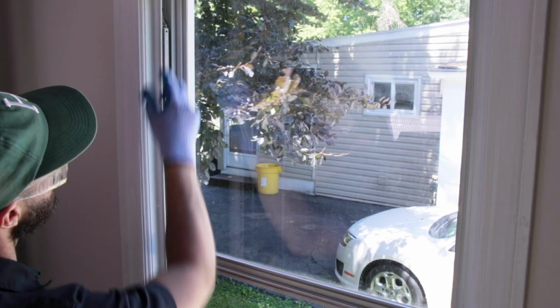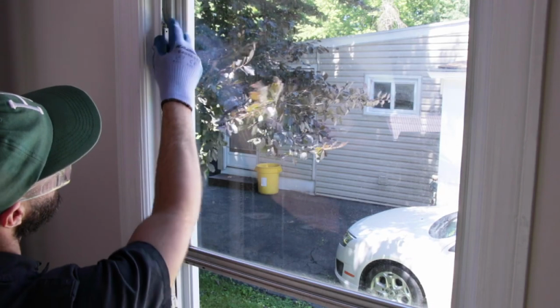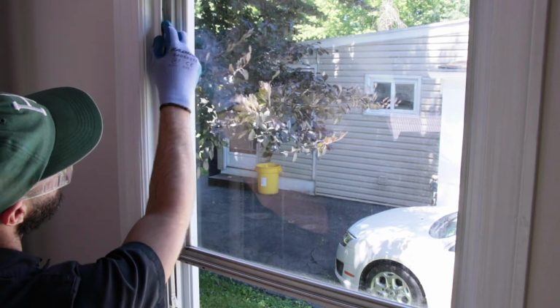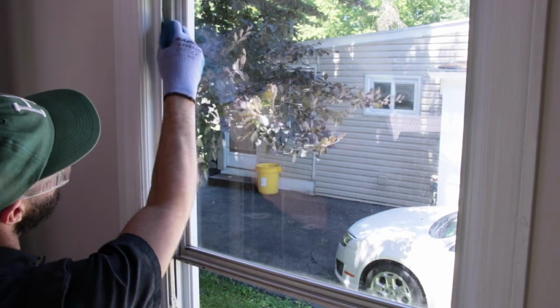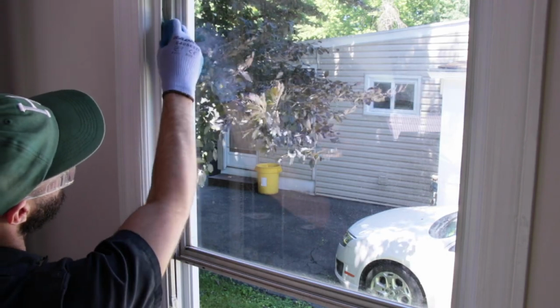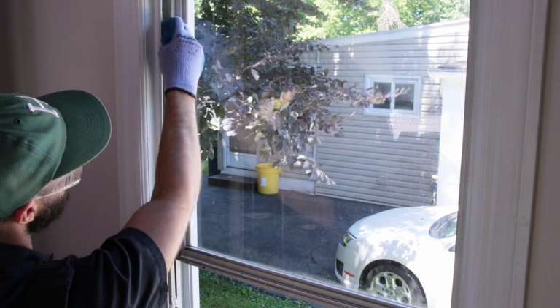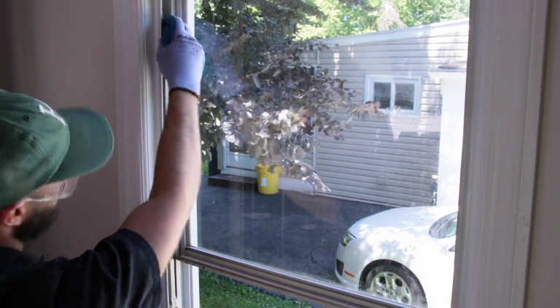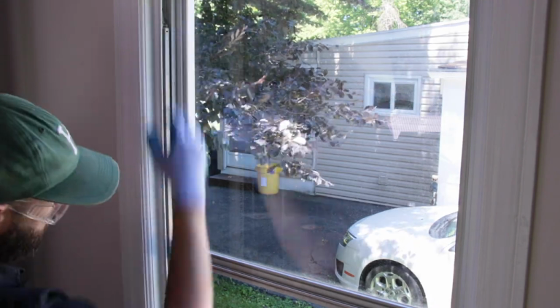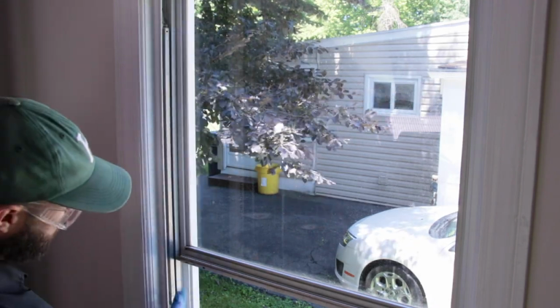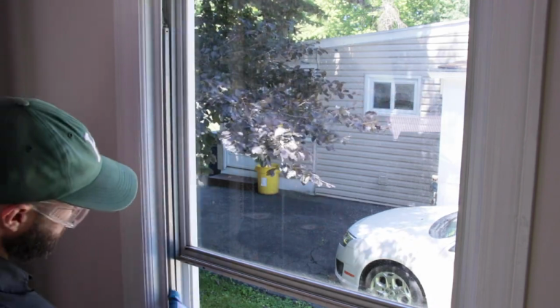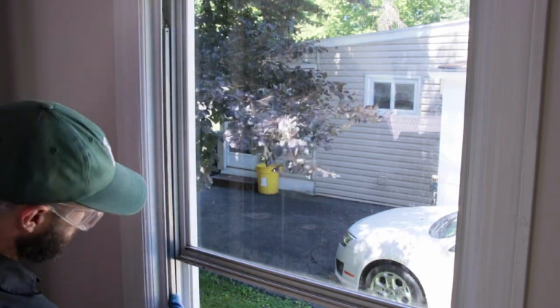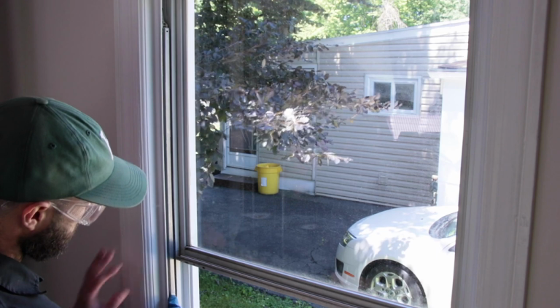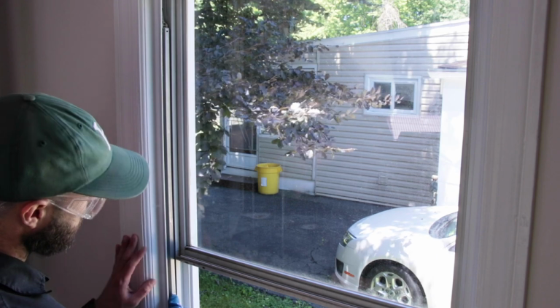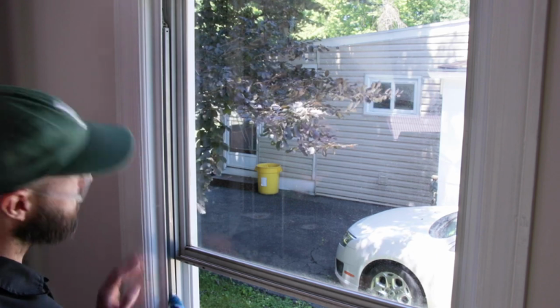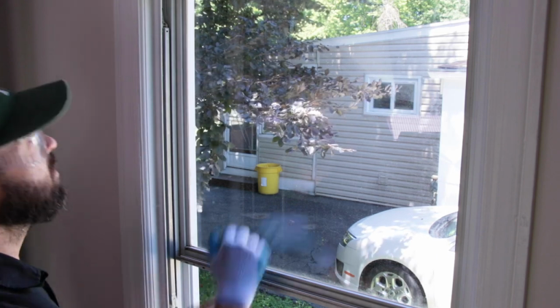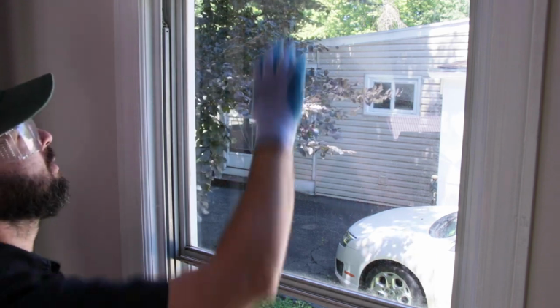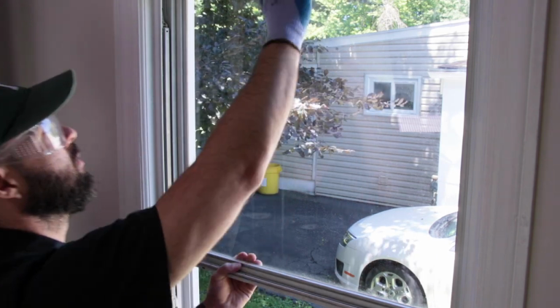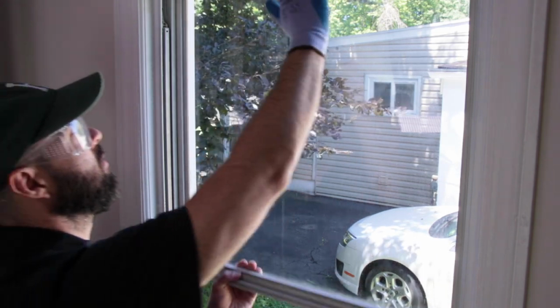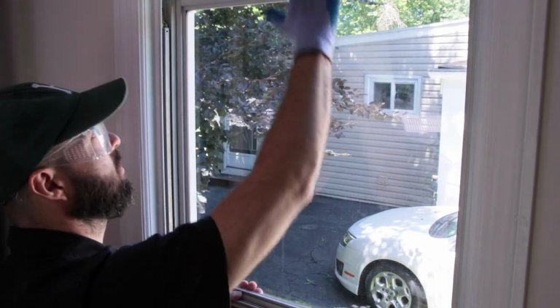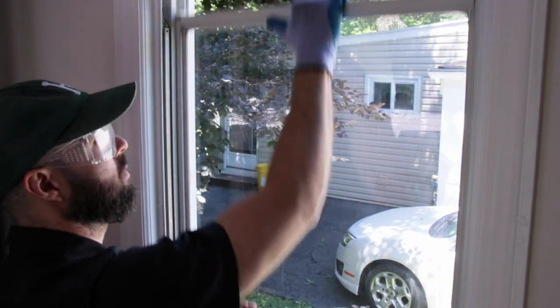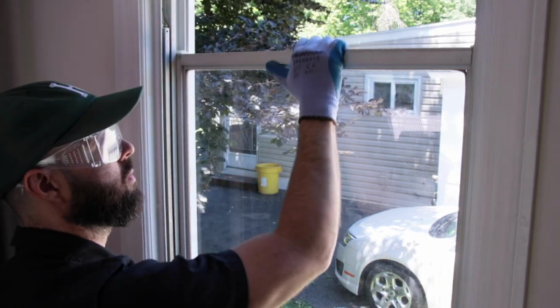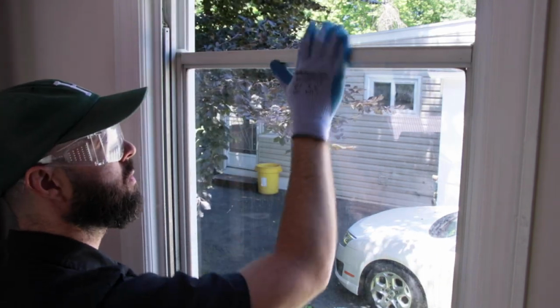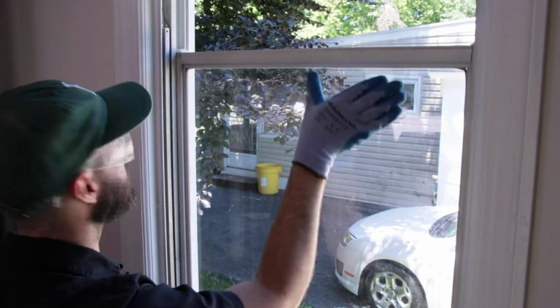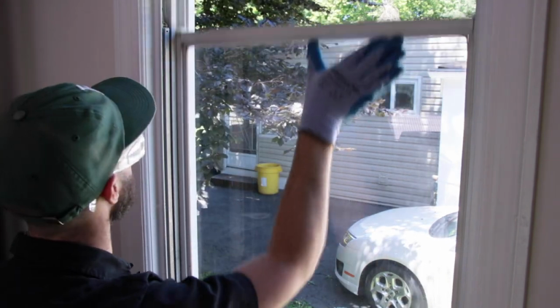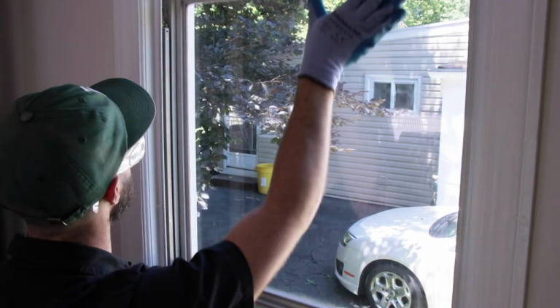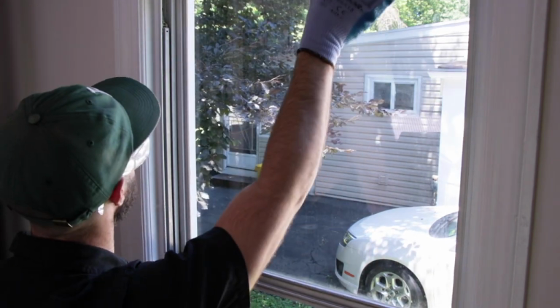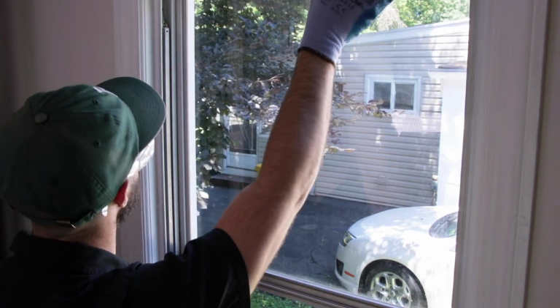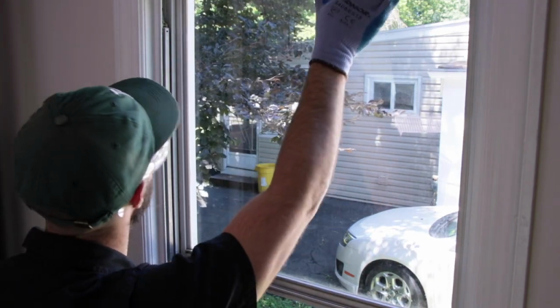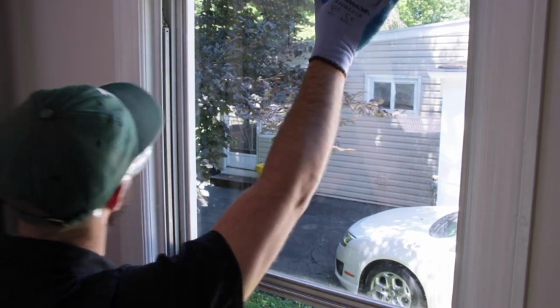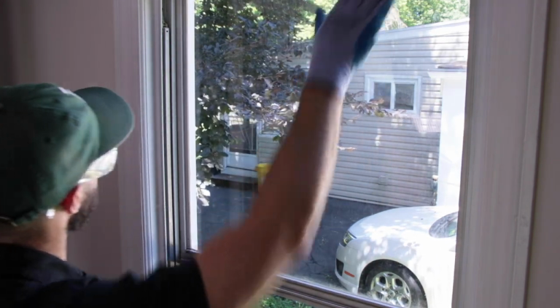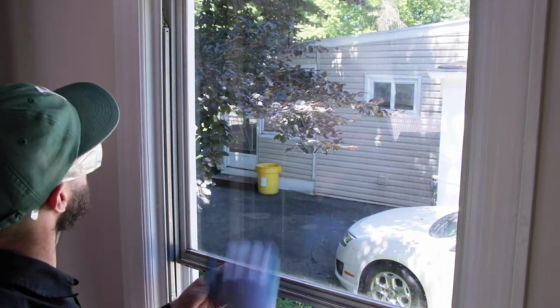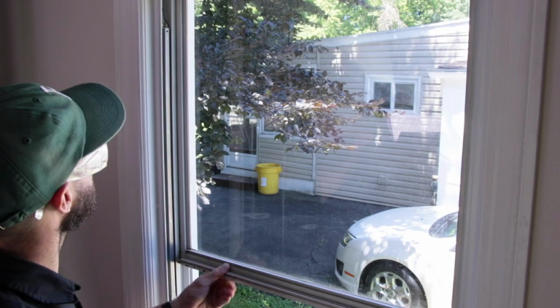At this step of the process, we suggest inspecting the other sash carrier and balances in the window frame to see if they also need to be replaced.